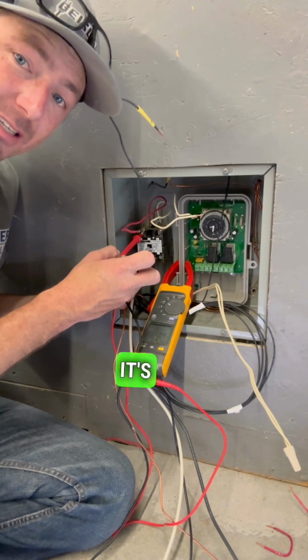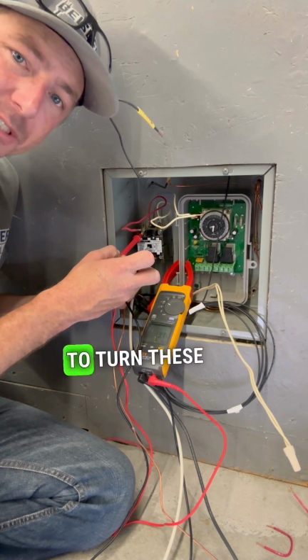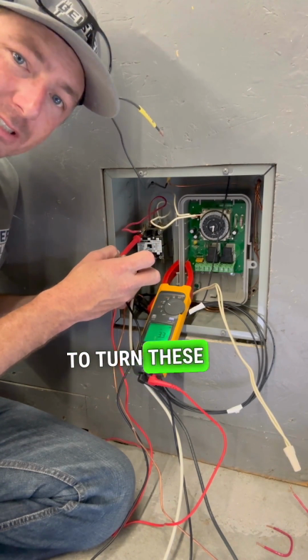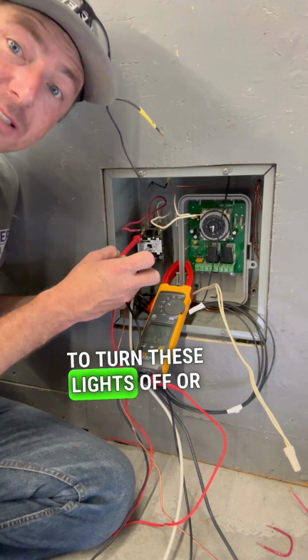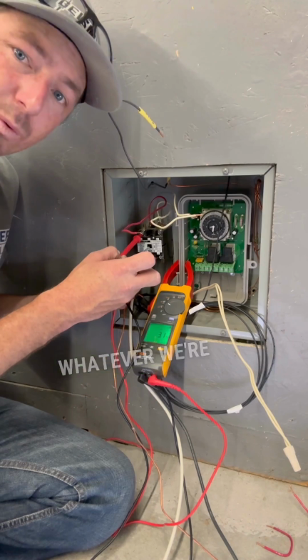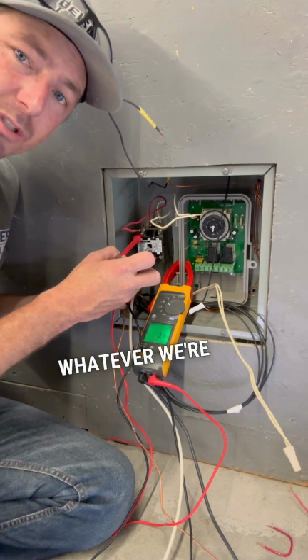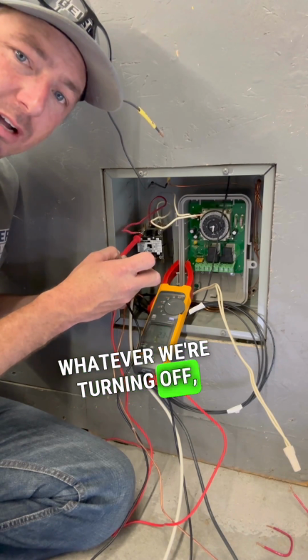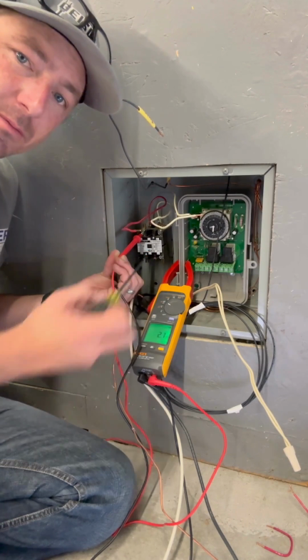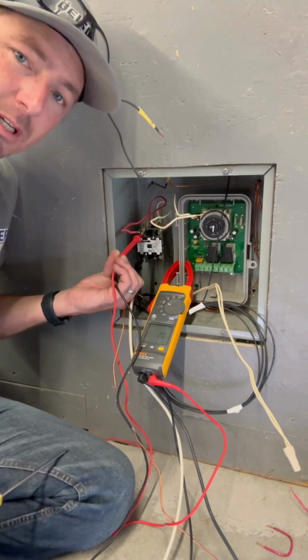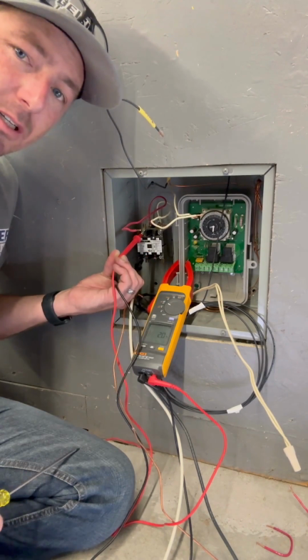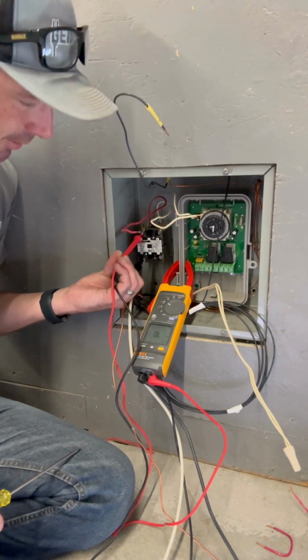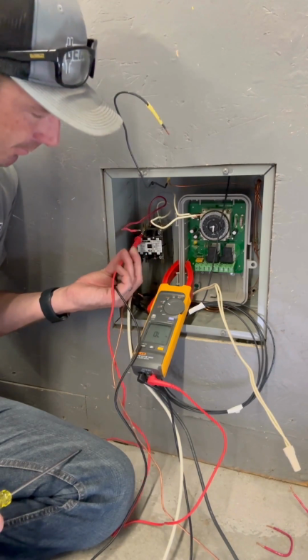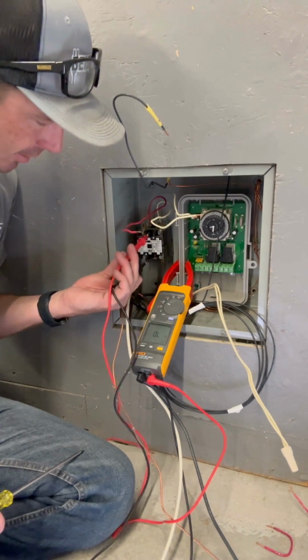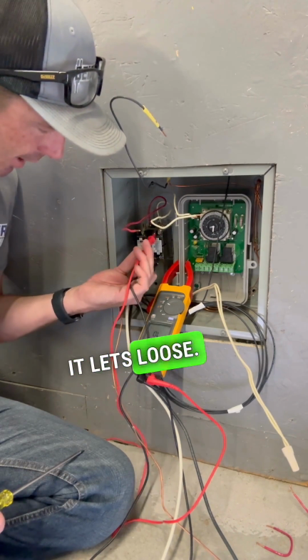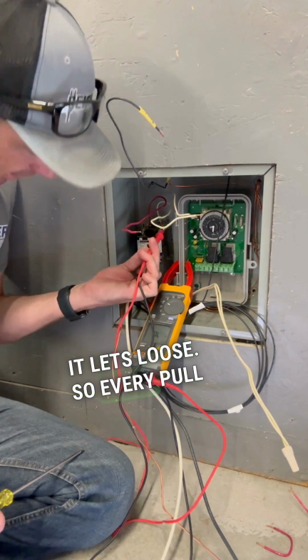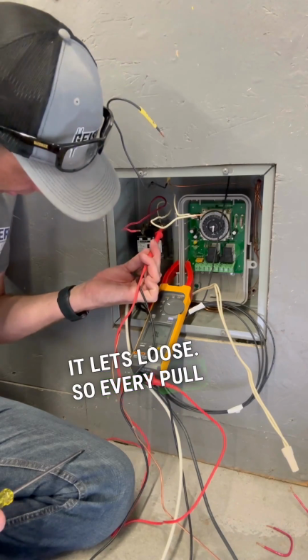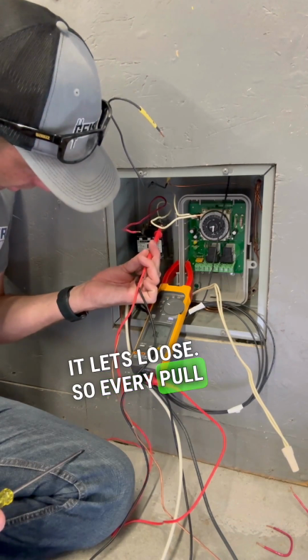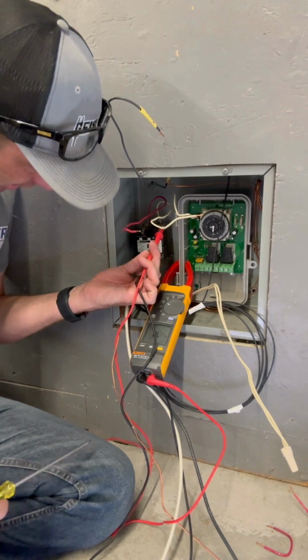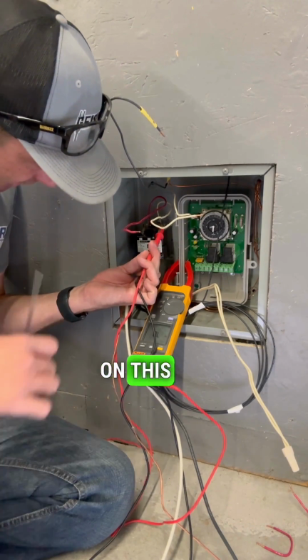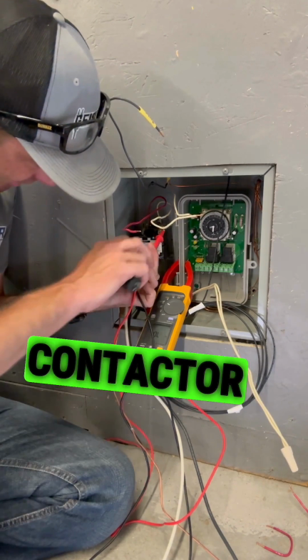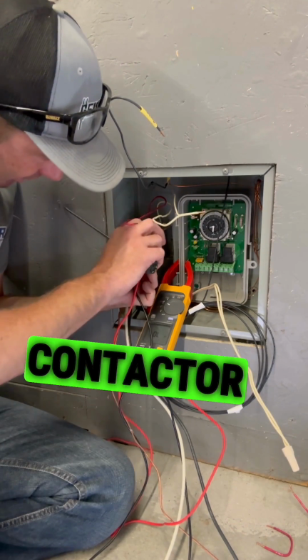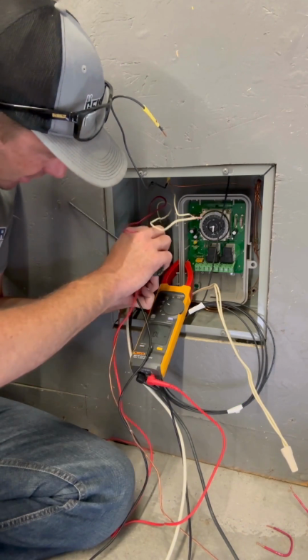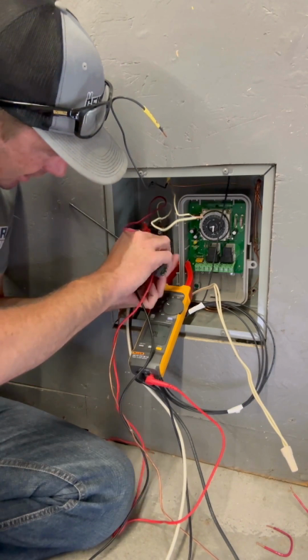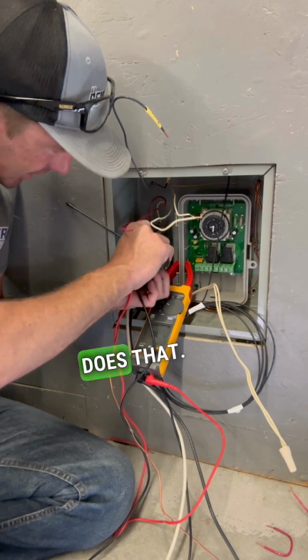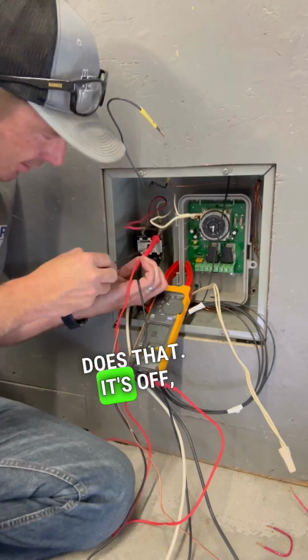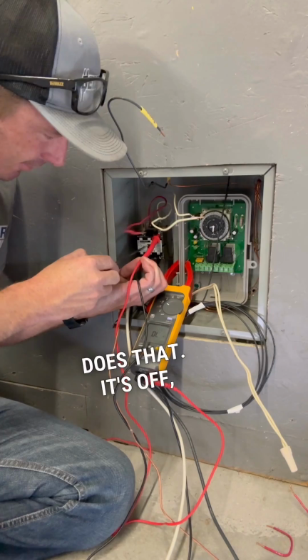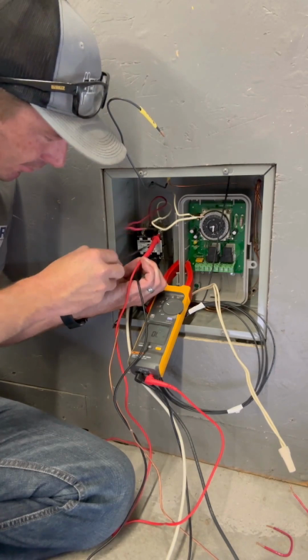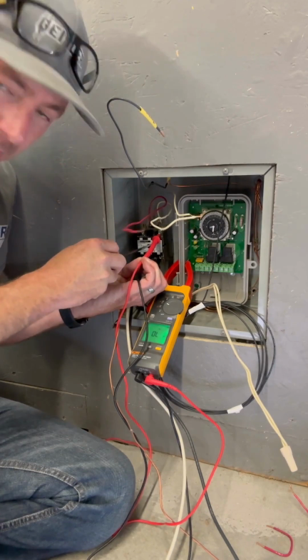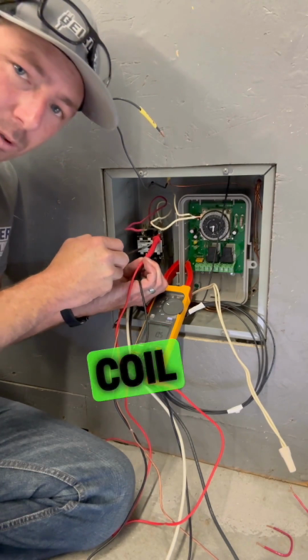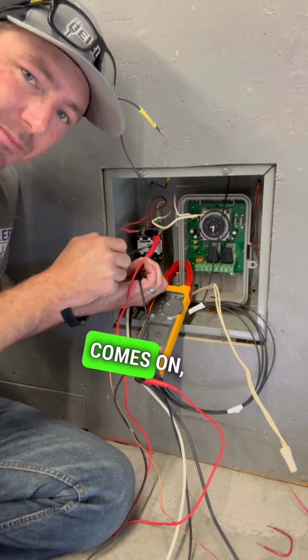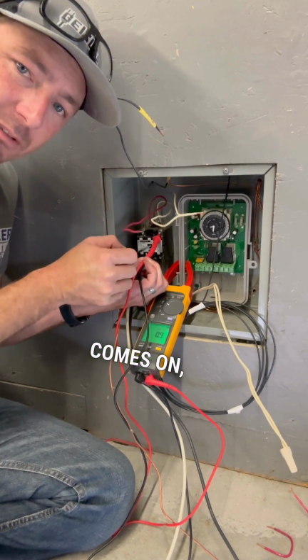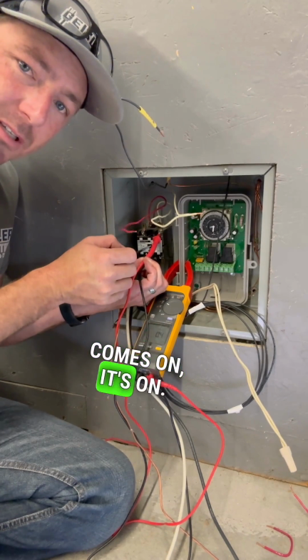When the switch turns off, or that time clock says it's time to turn these lights off — or whatever we're turning off — it lets loose. So every pull on this contactor does that: it's off, coil comes on, it's on.